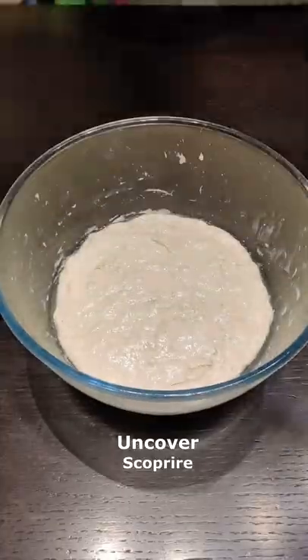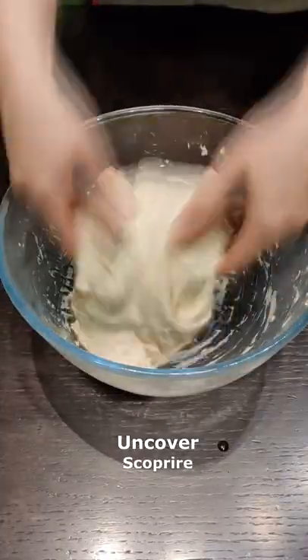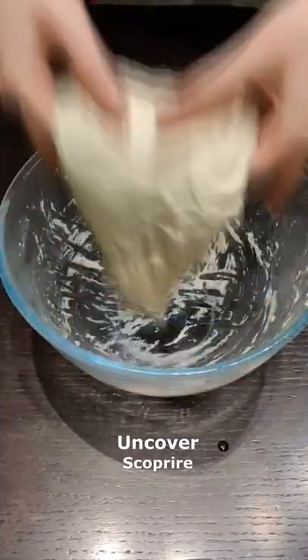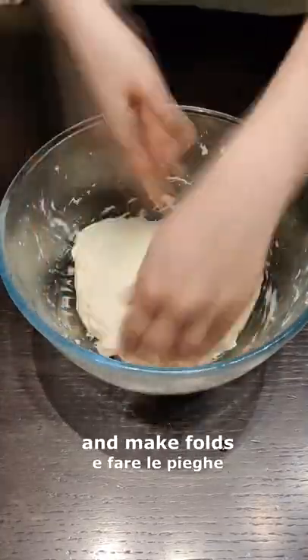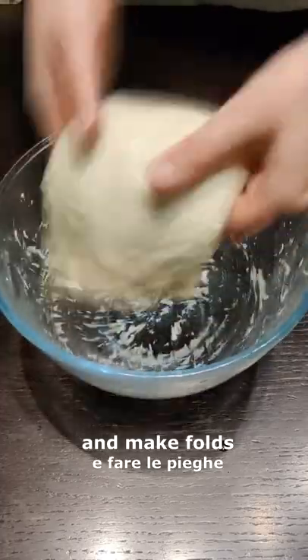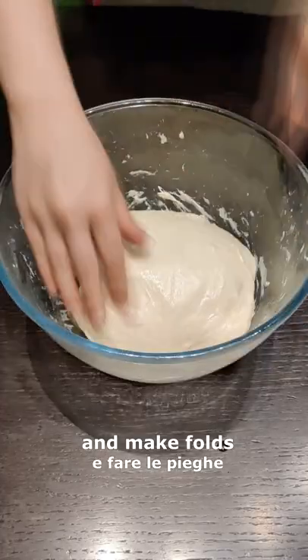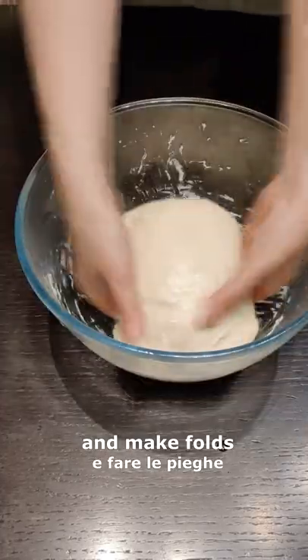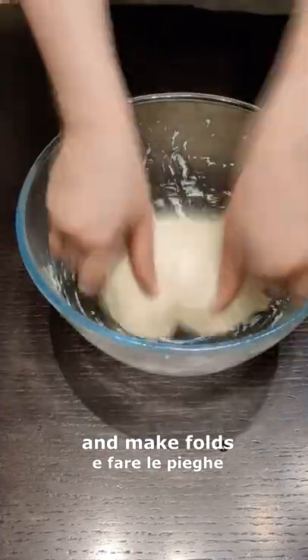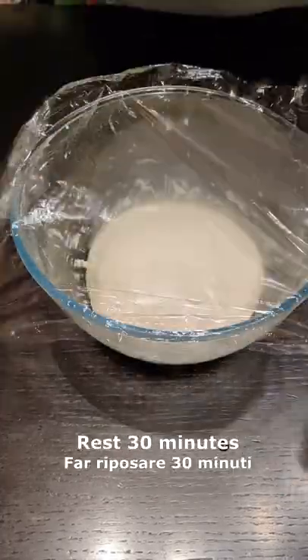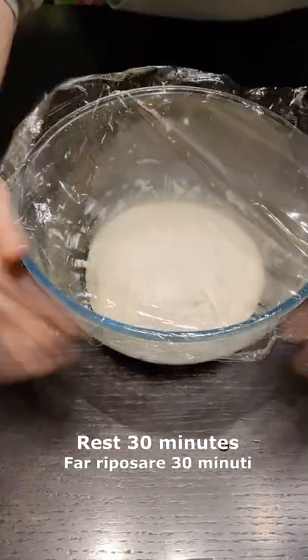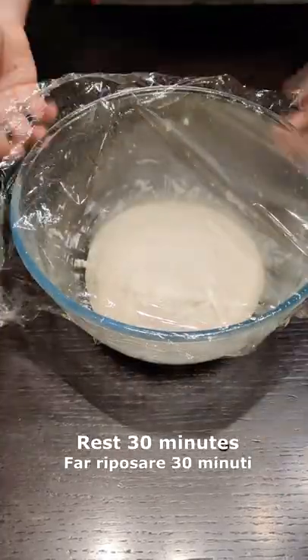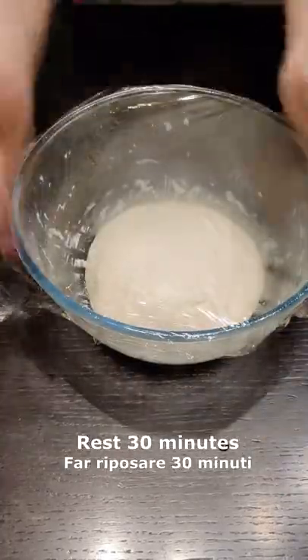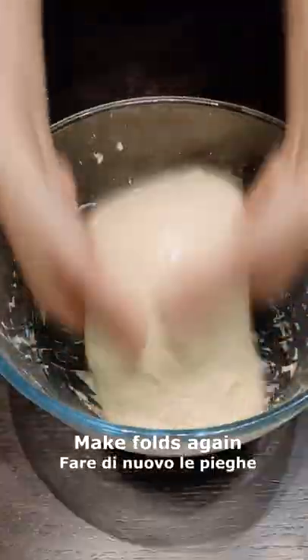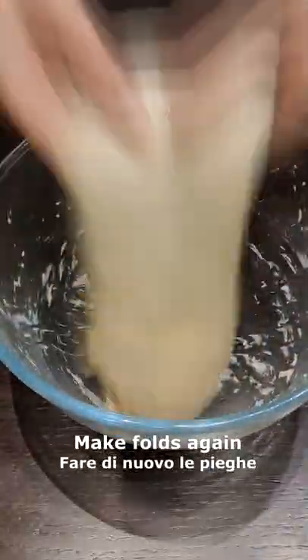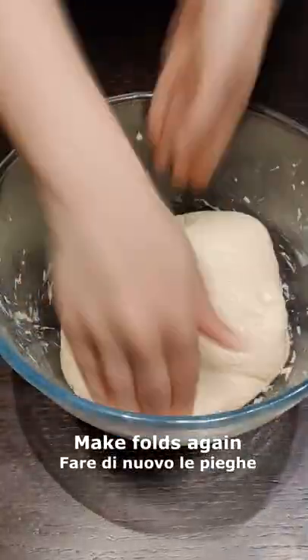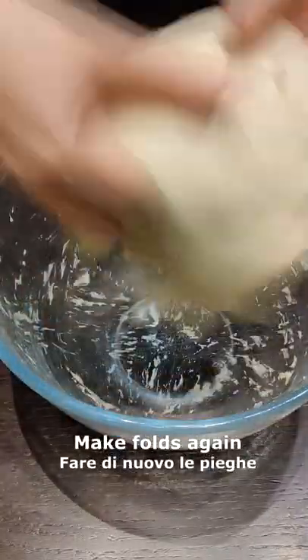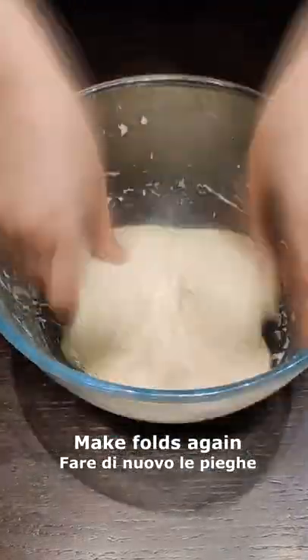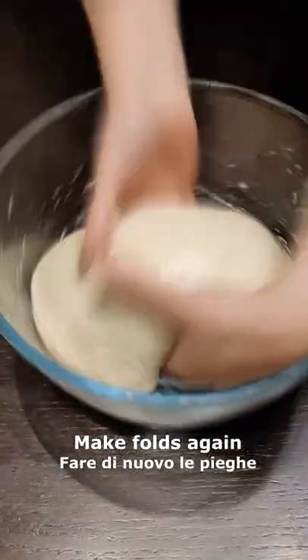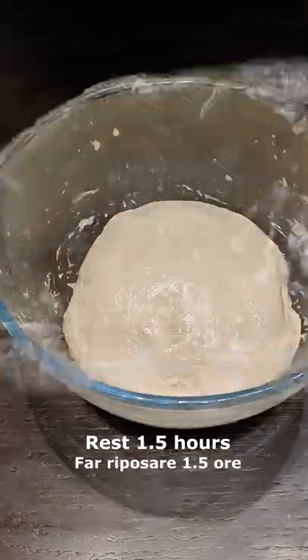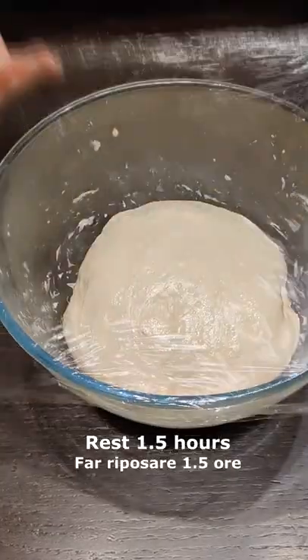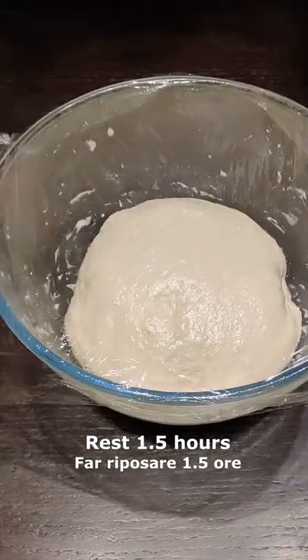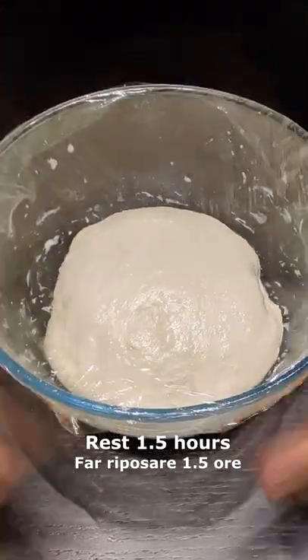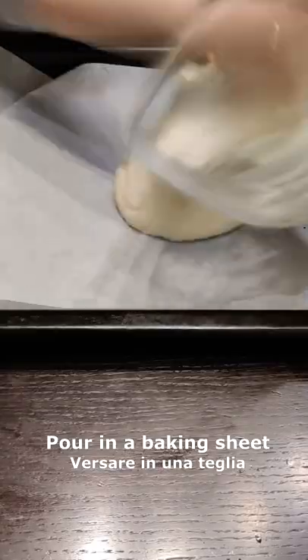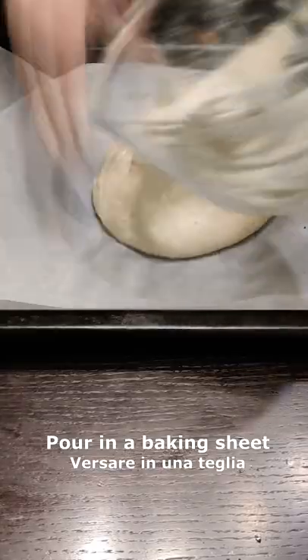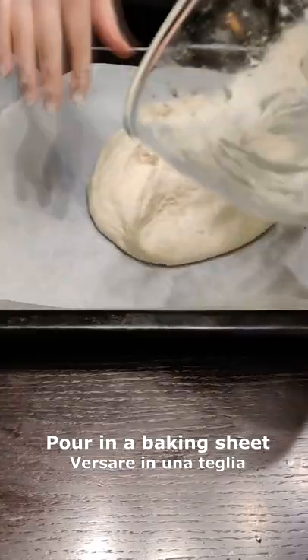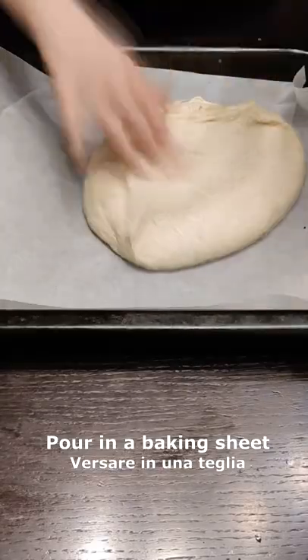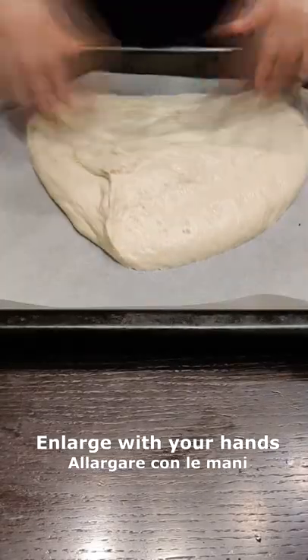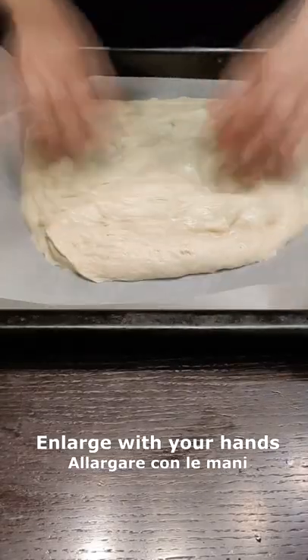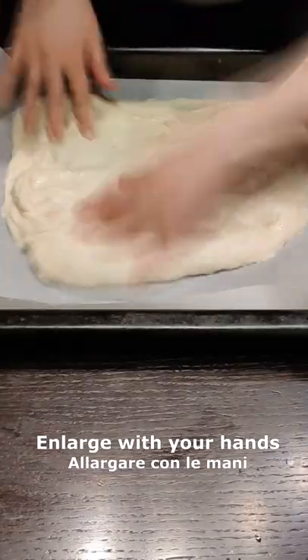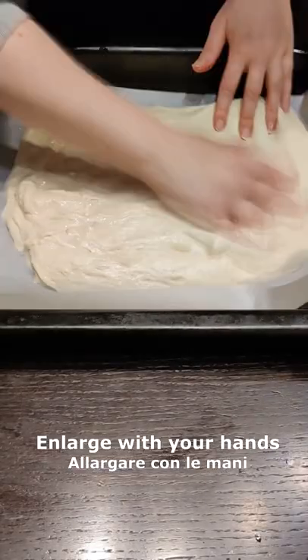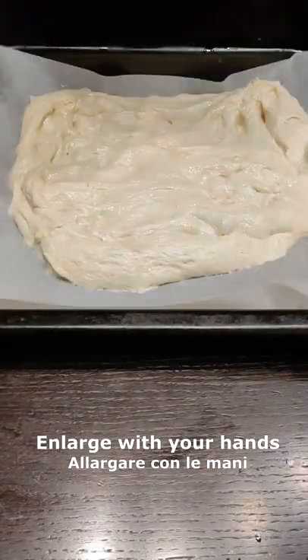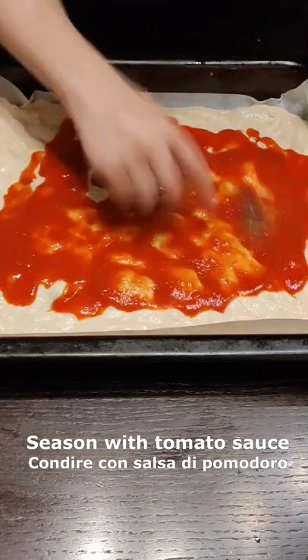Now uncover and make some folds, then rest for 30 minutes again and make folds. Now cover and rest for an hour and a half before pouring in a baking sheet.